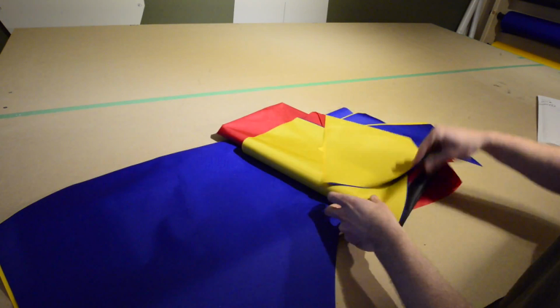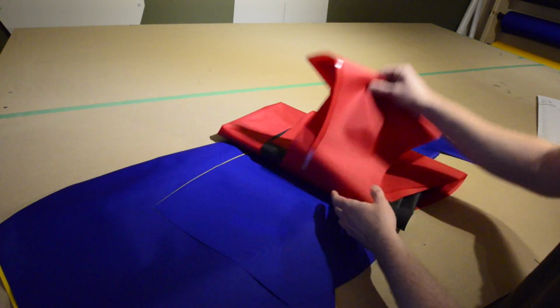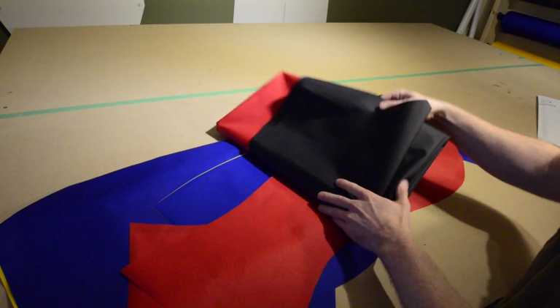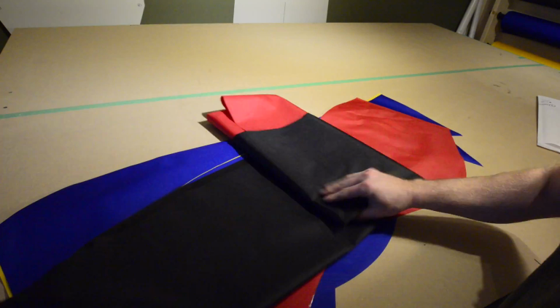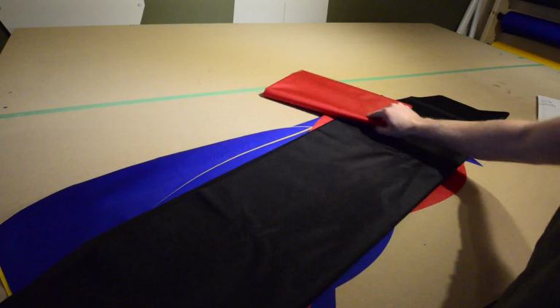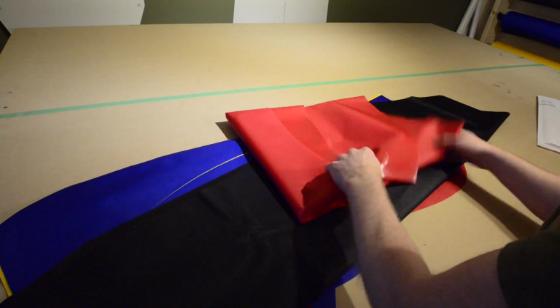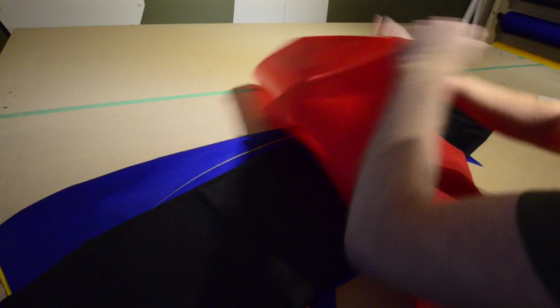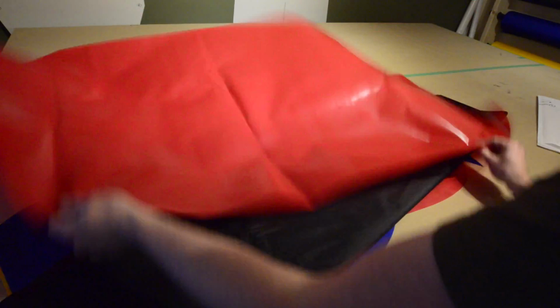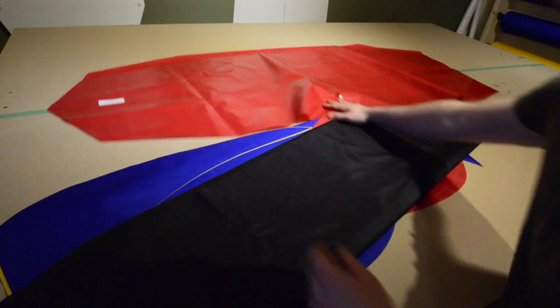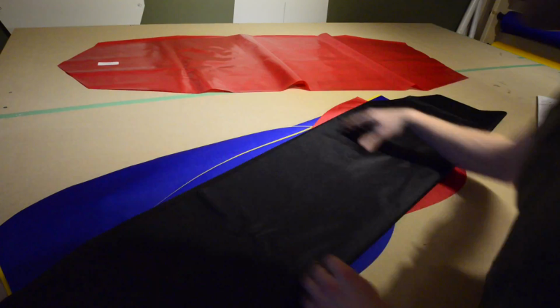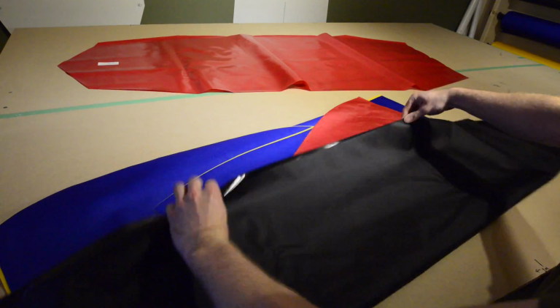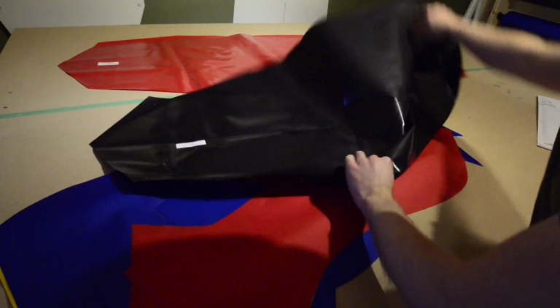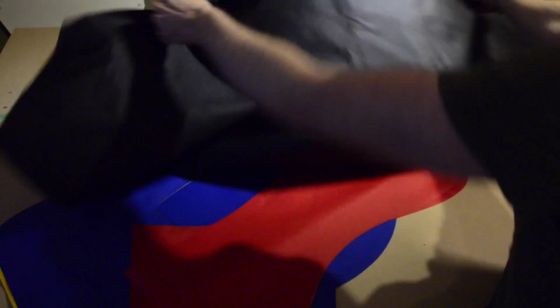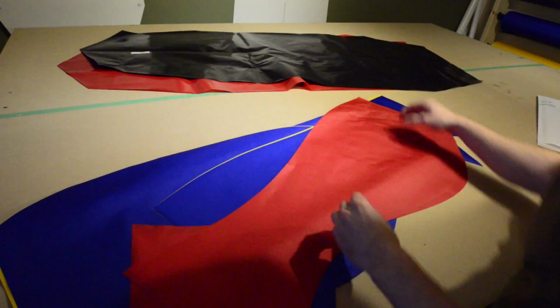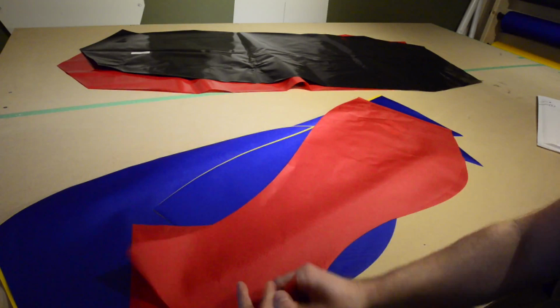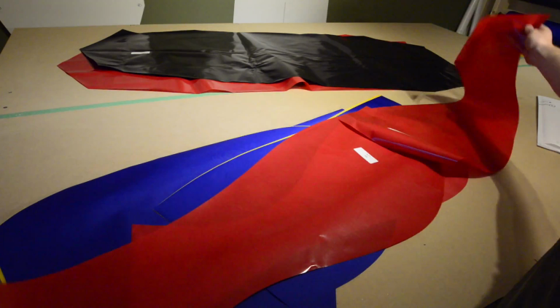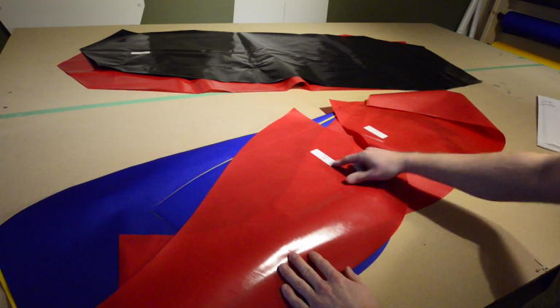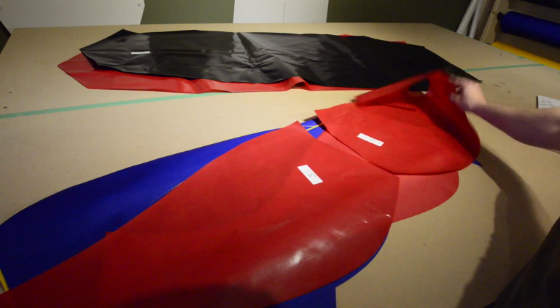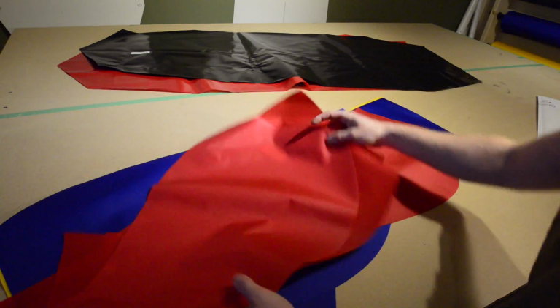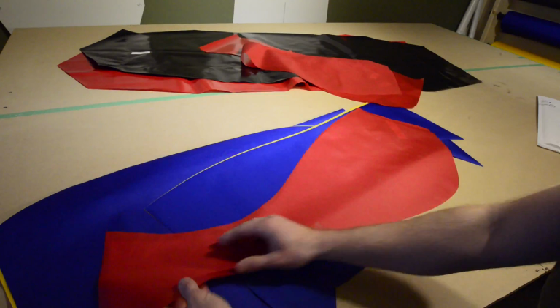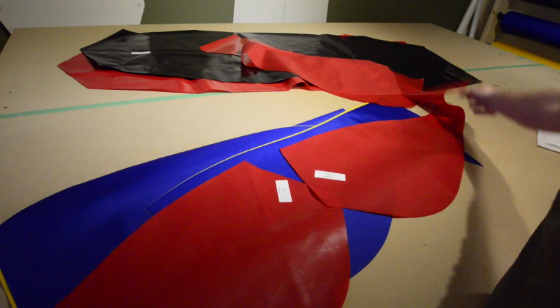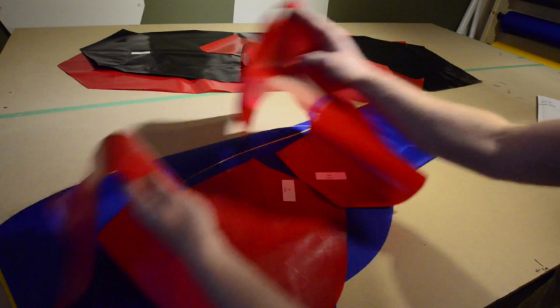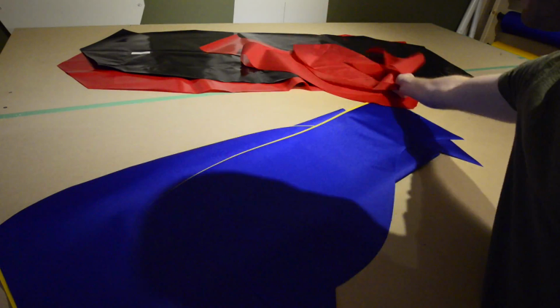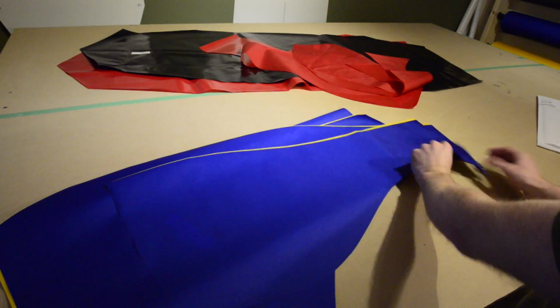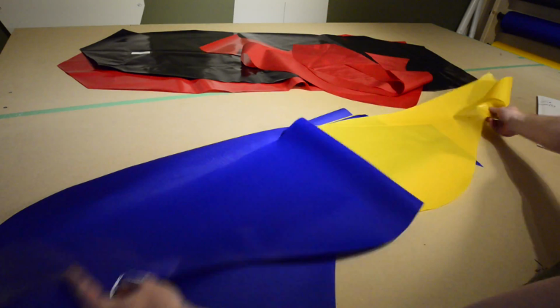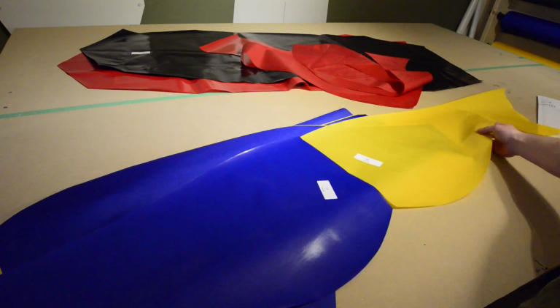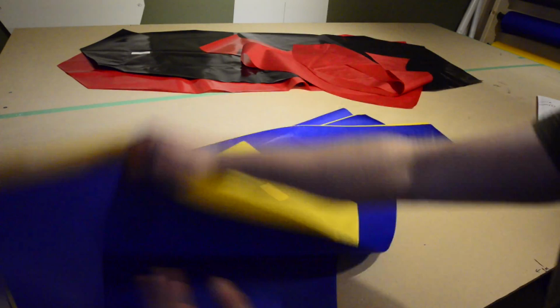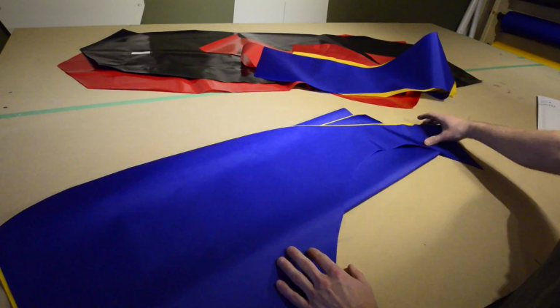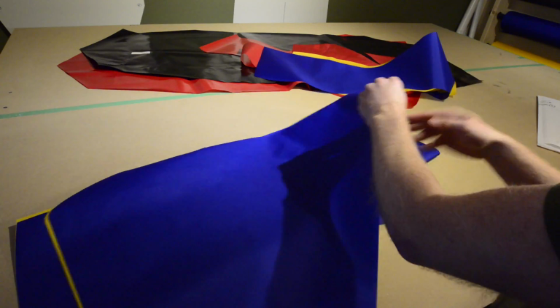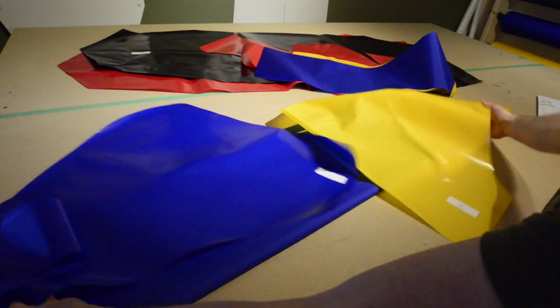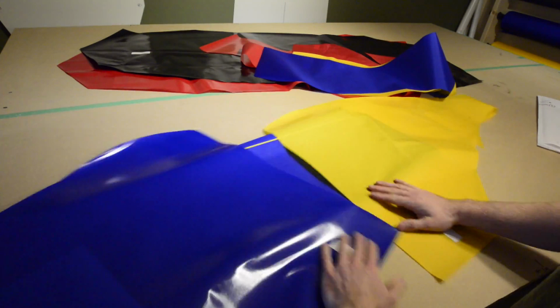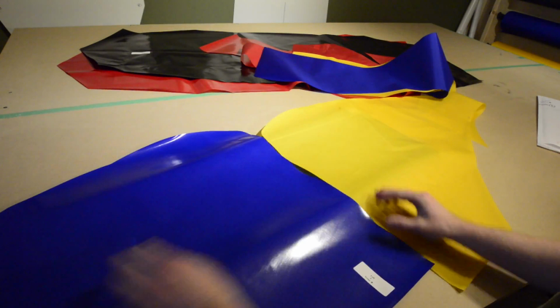There are 12 pre-cut pieces of 210 denier fabric in this kit — 10 multicolored pieces for the tubes, and two for the floor, which will be black on the outside and red on the inside.